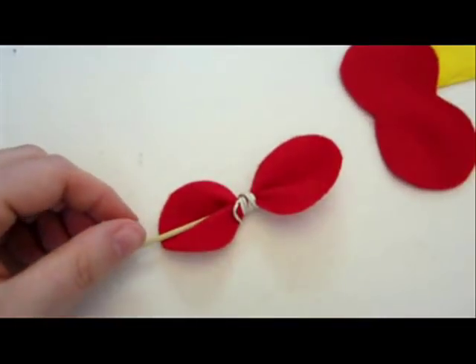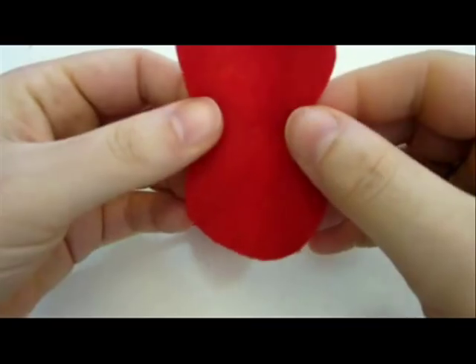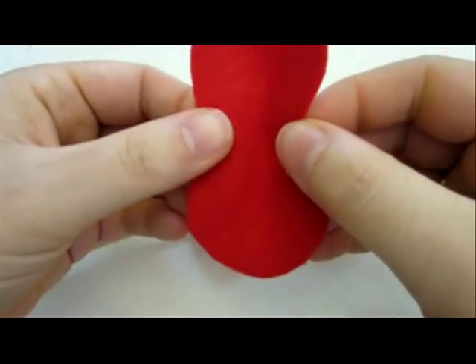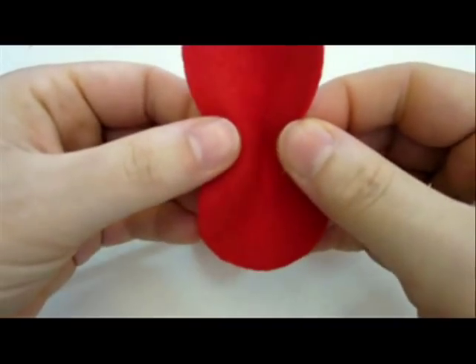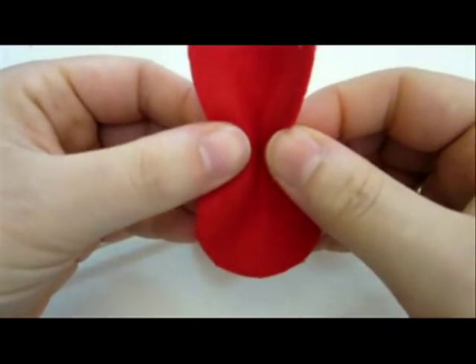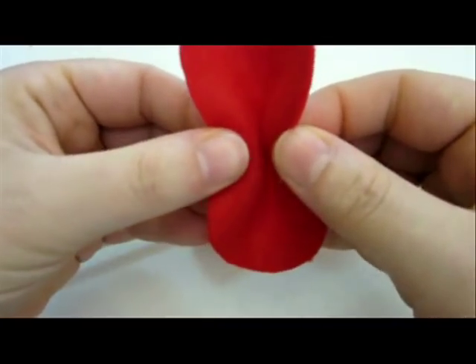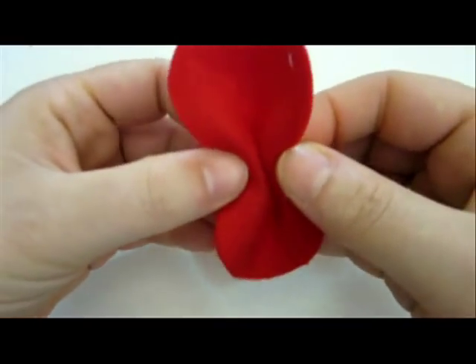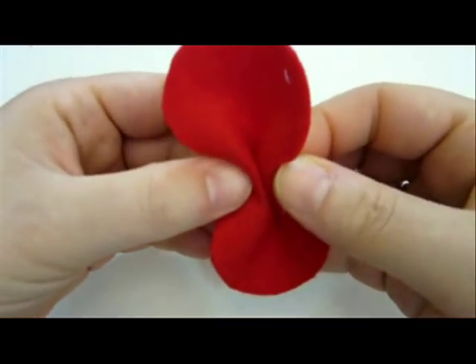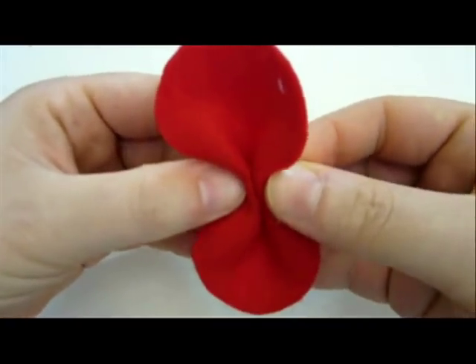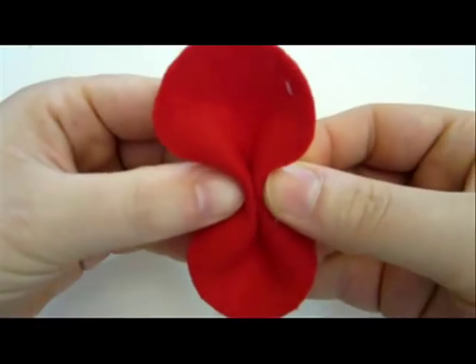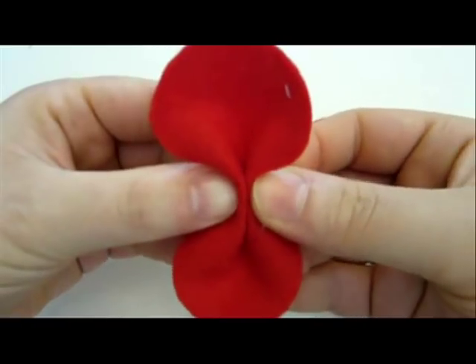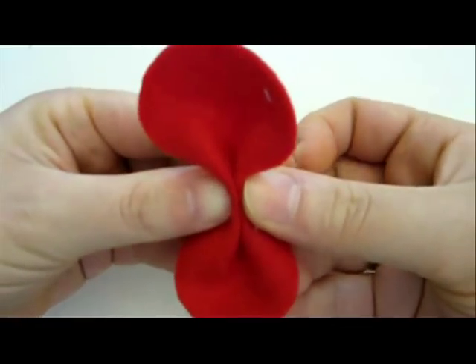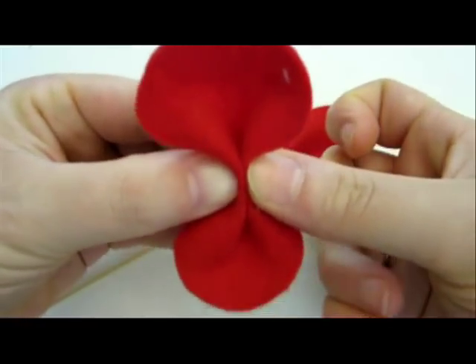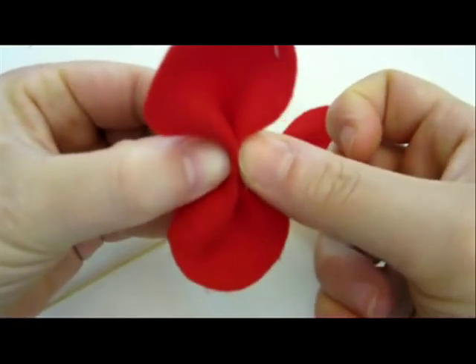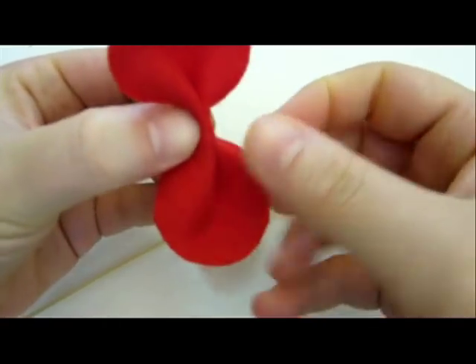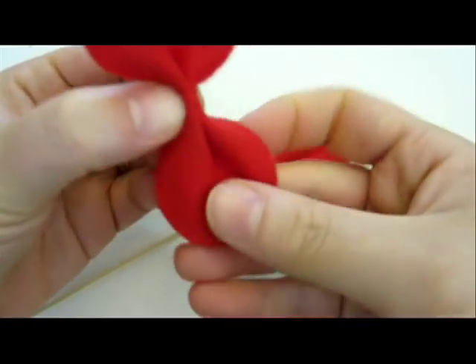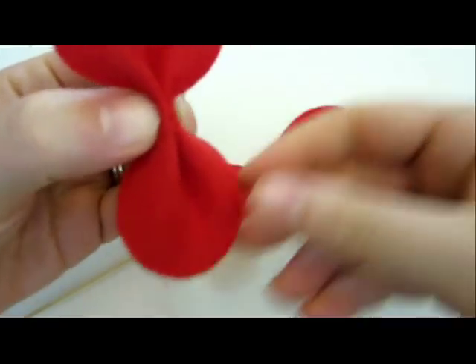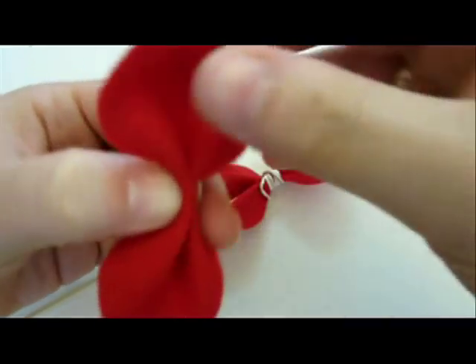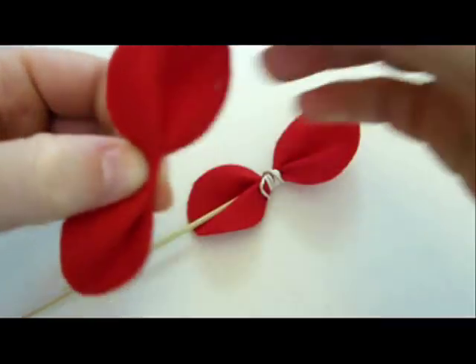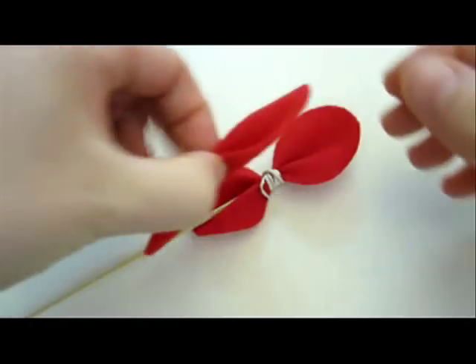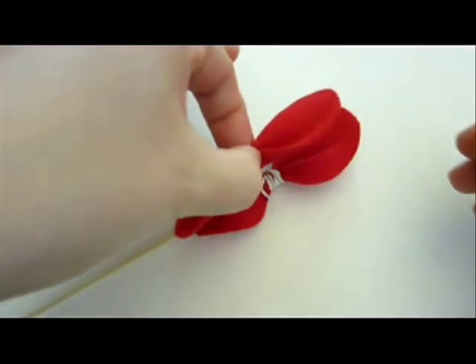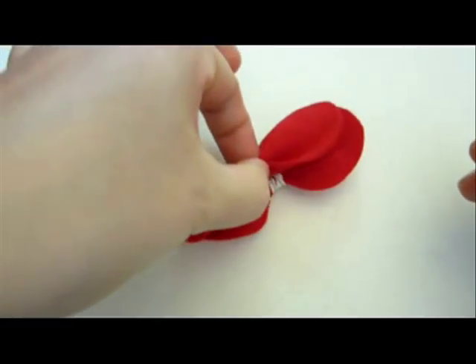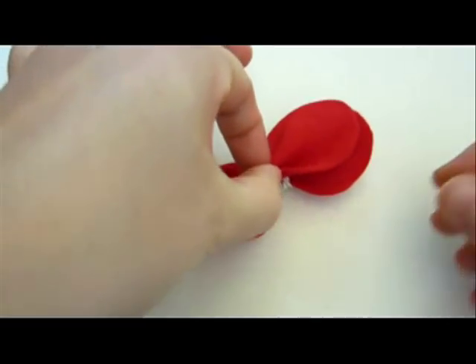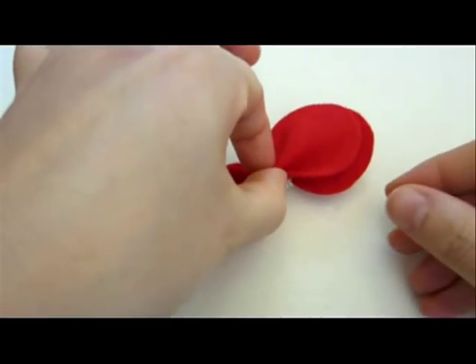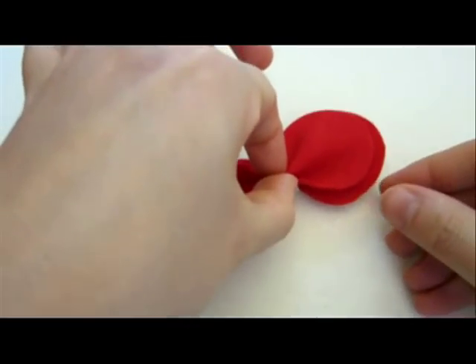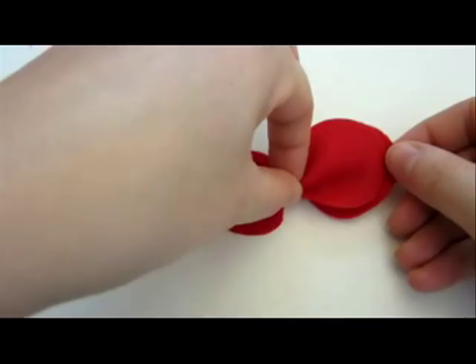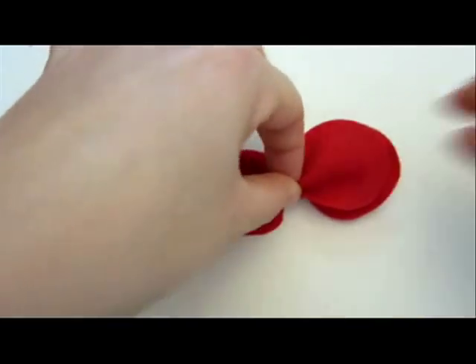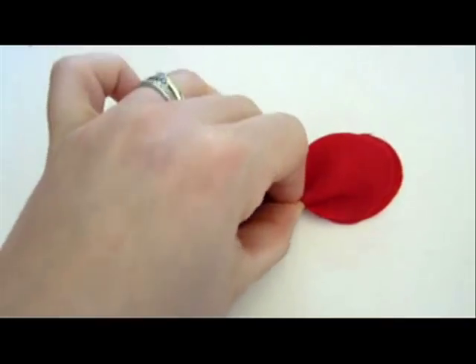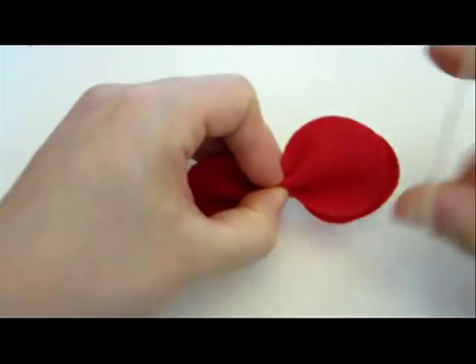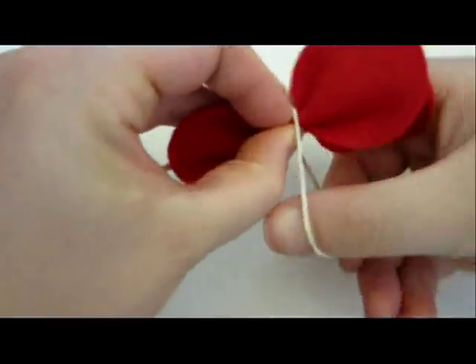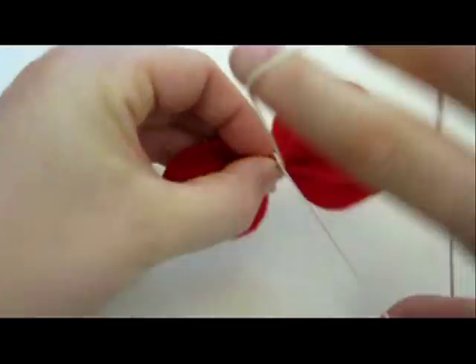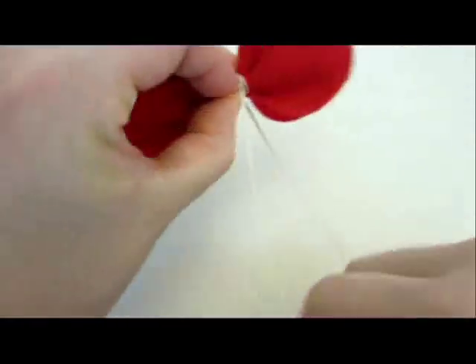Now with the second pattern, just fold it between your fingers — upwards and then downwards. Now place it on top of the other bow and tie it with the second rubber band.